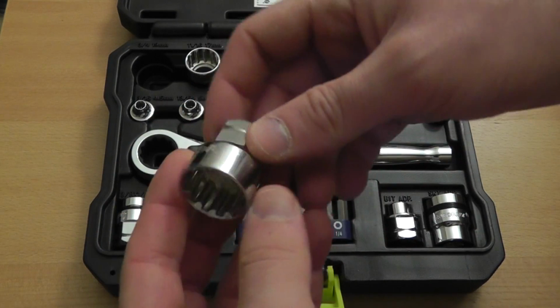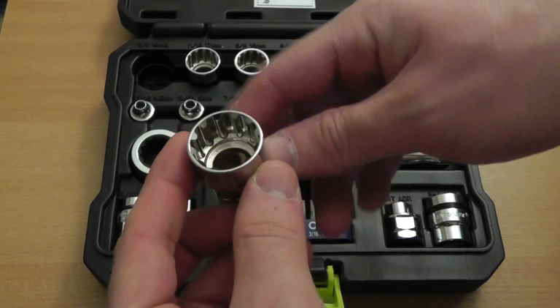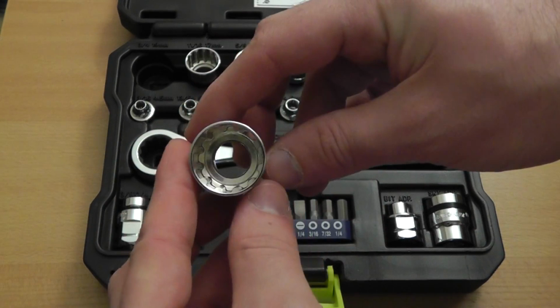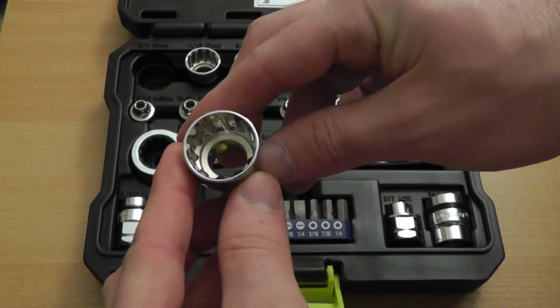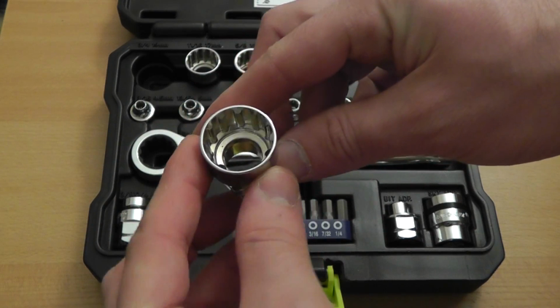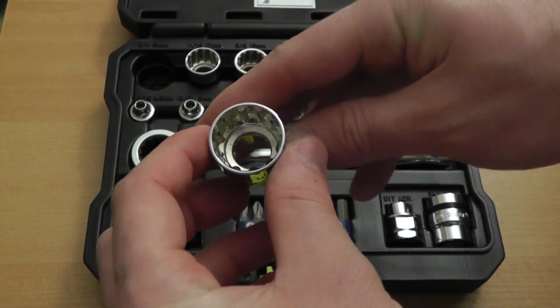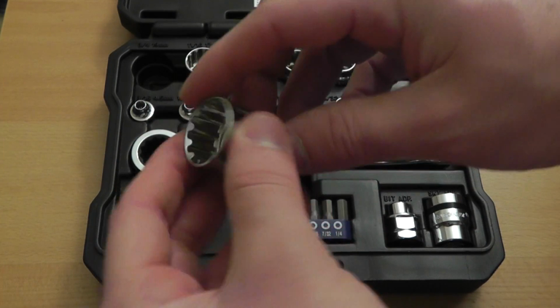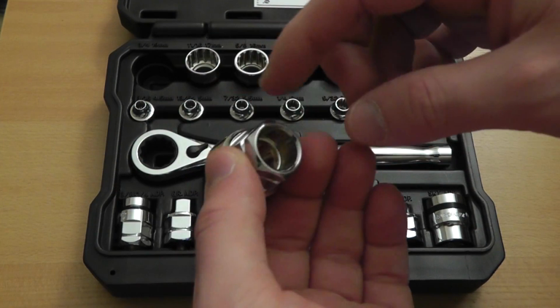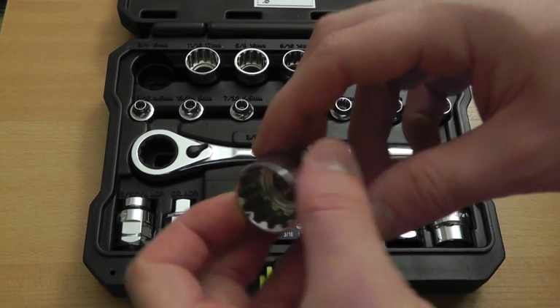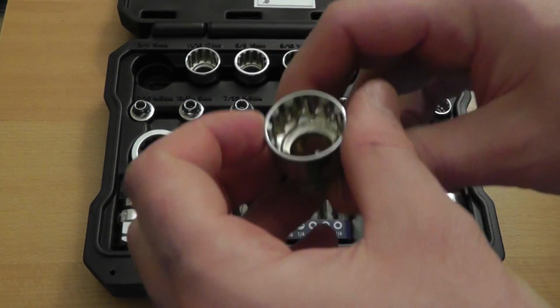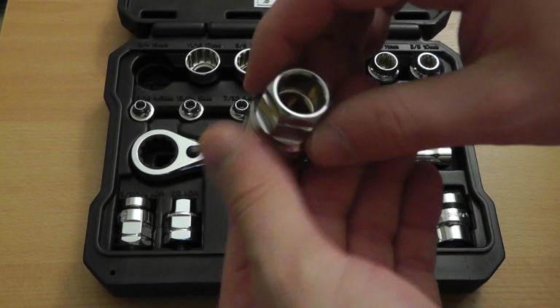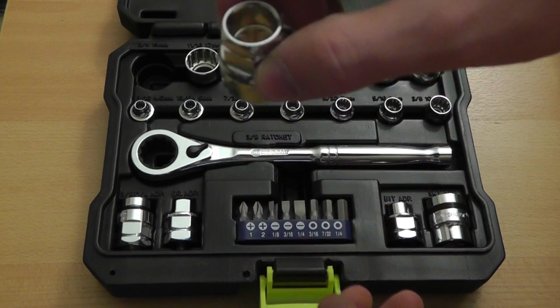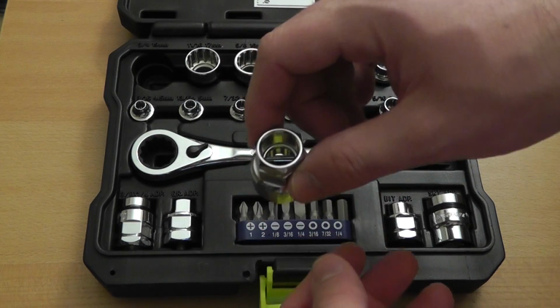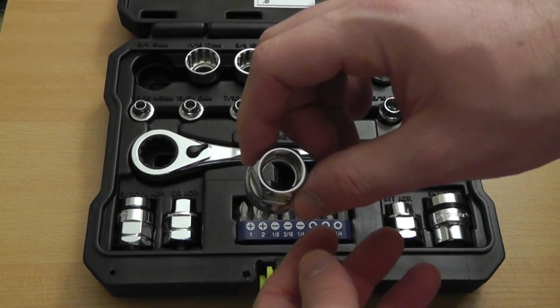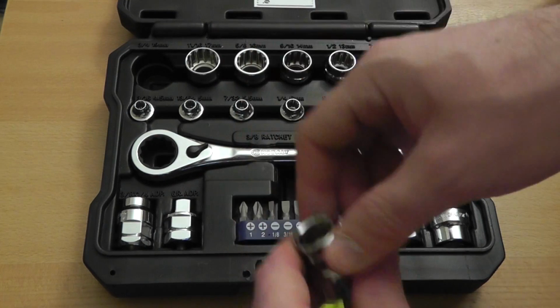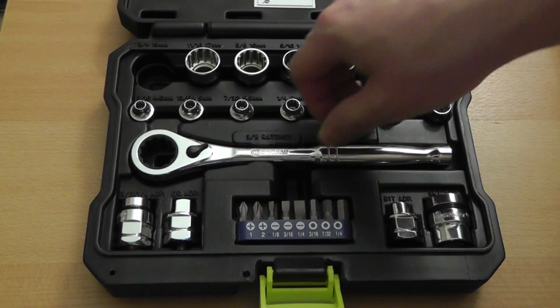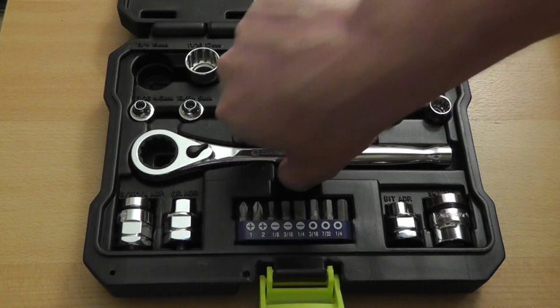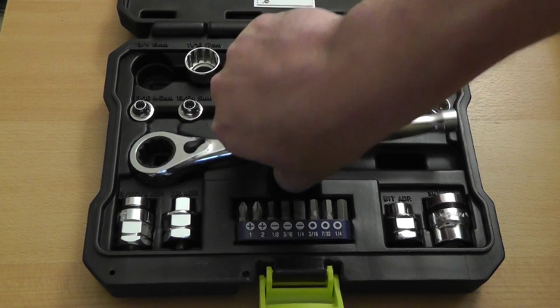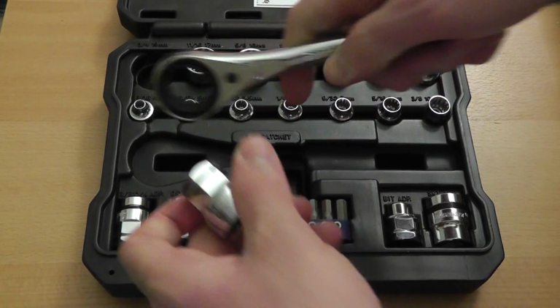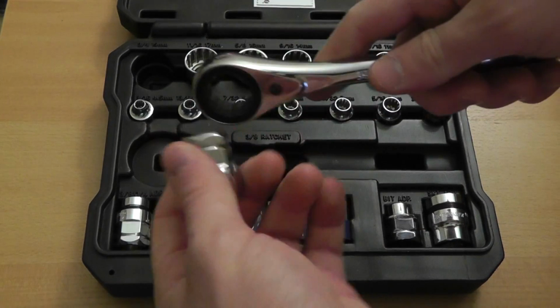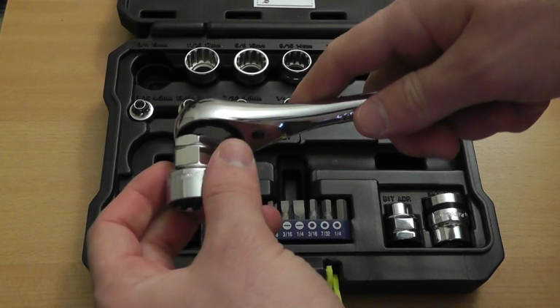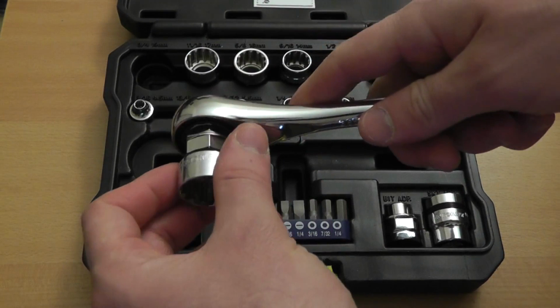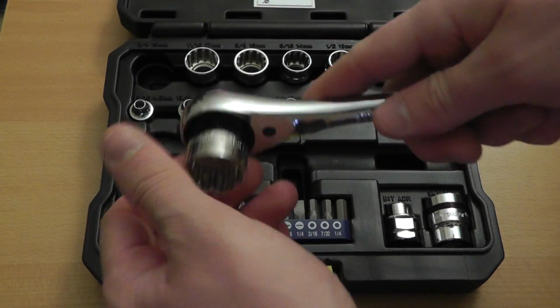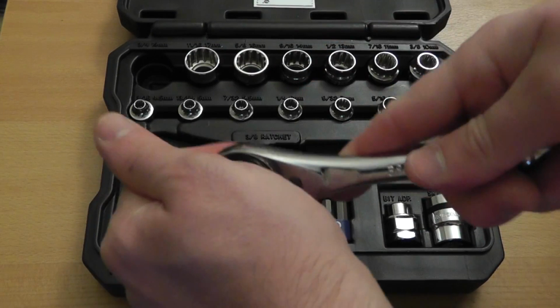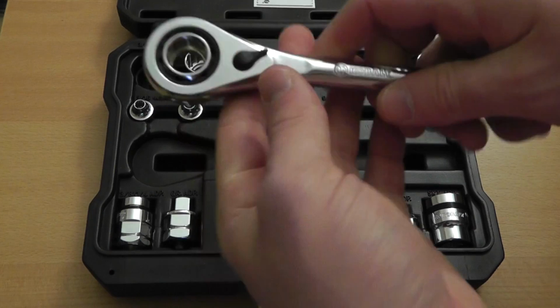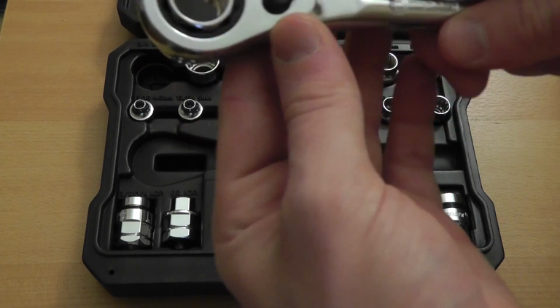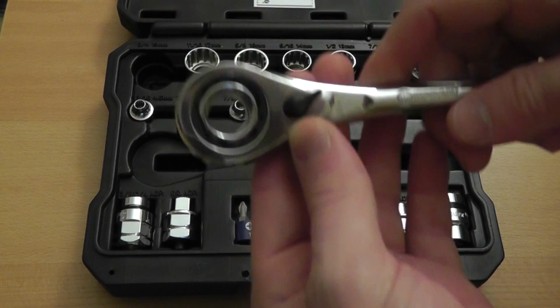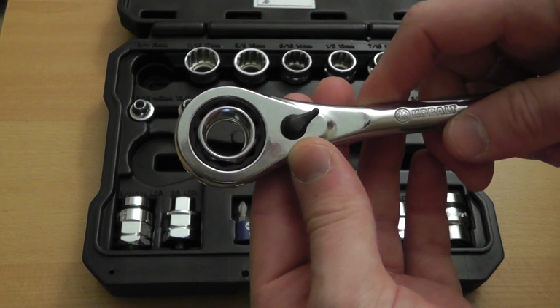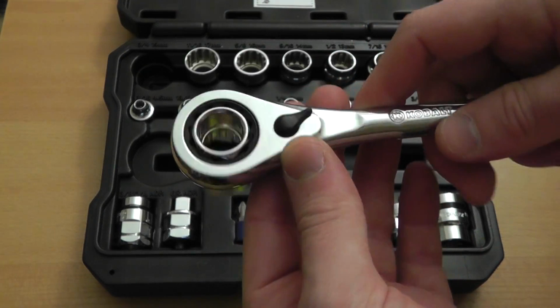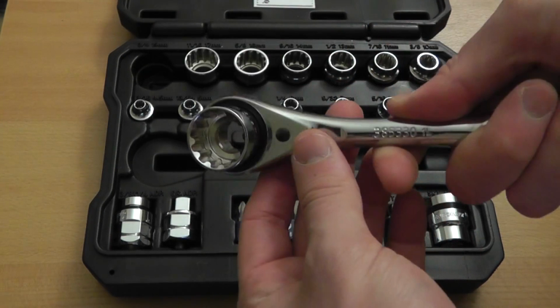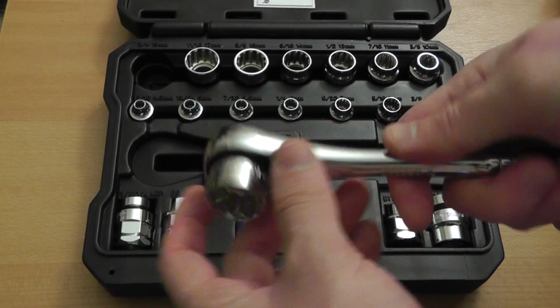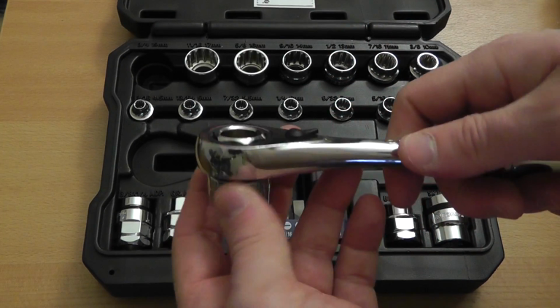So as you can see, it's a pass-through design, meaning I can put this onto longer bolts or a threaded rod and it'll go through it so you can access the fastener.